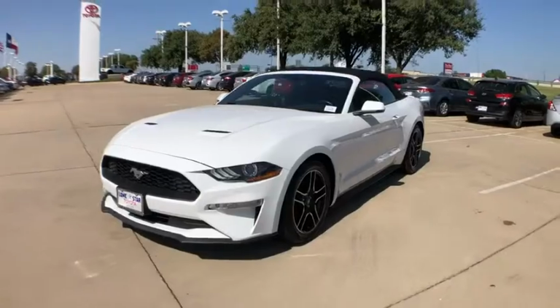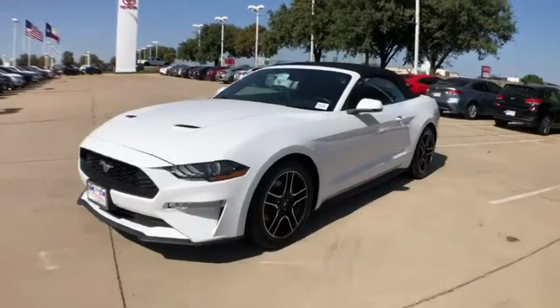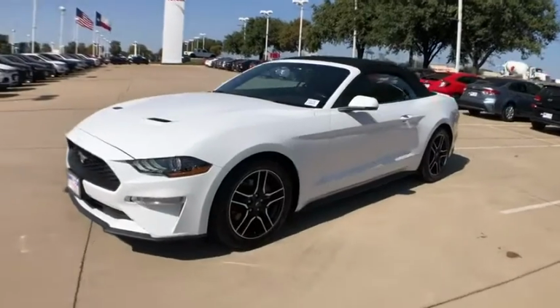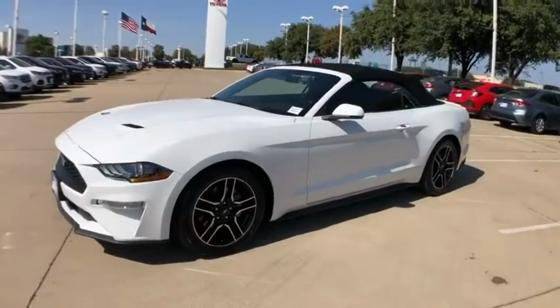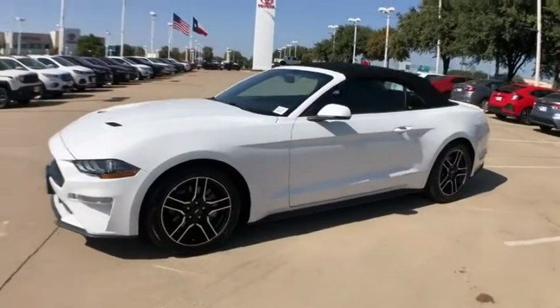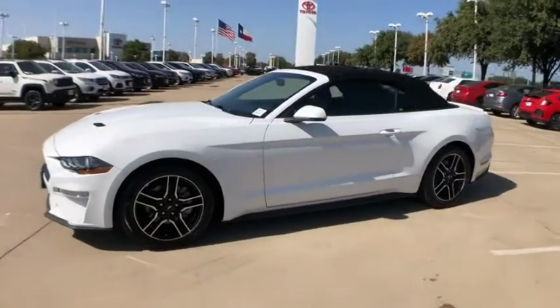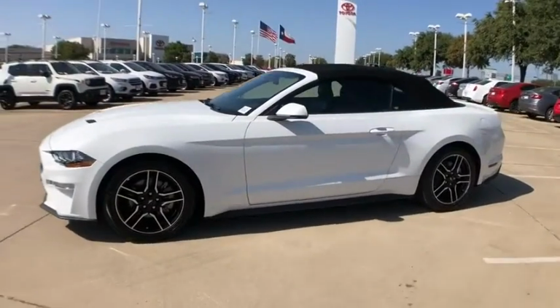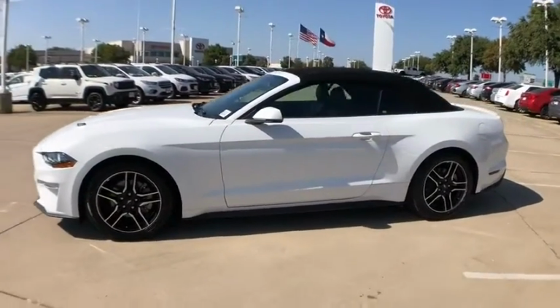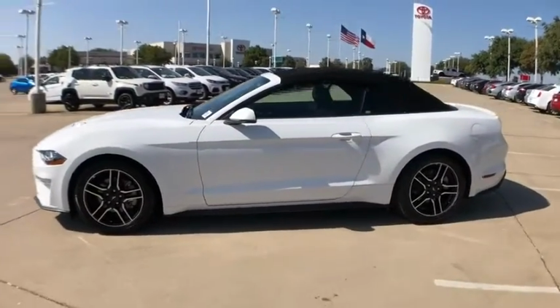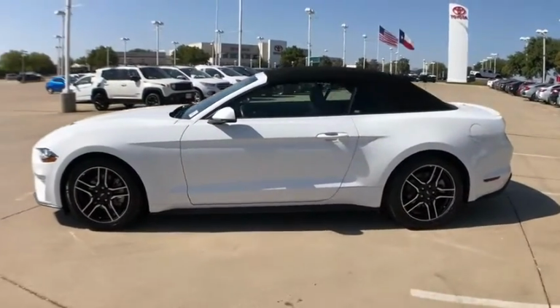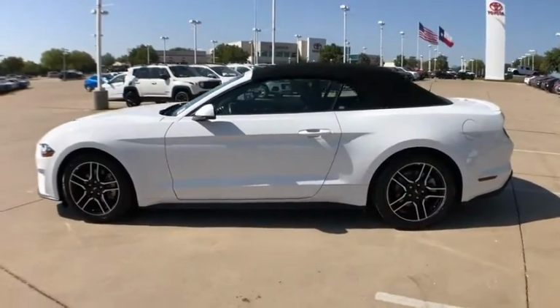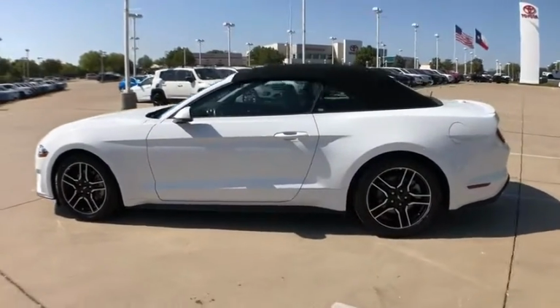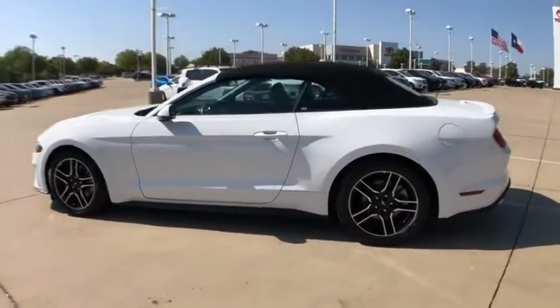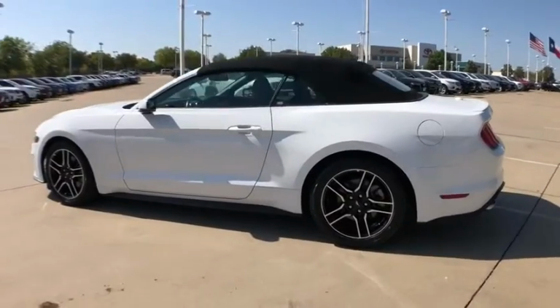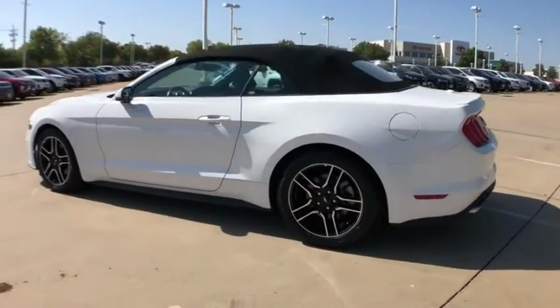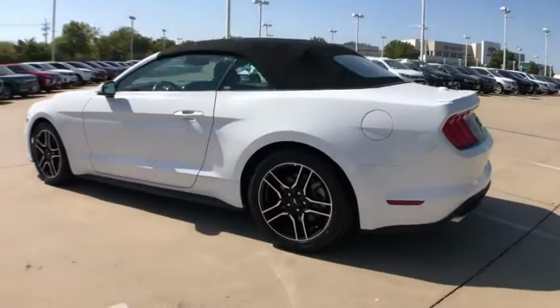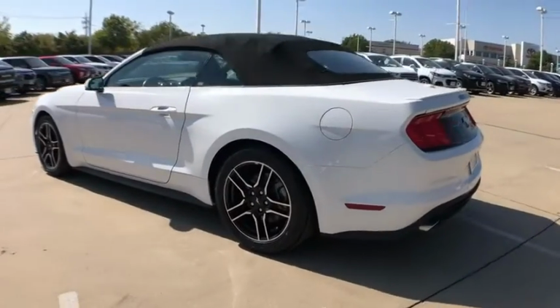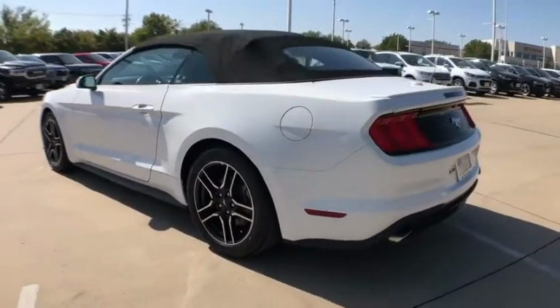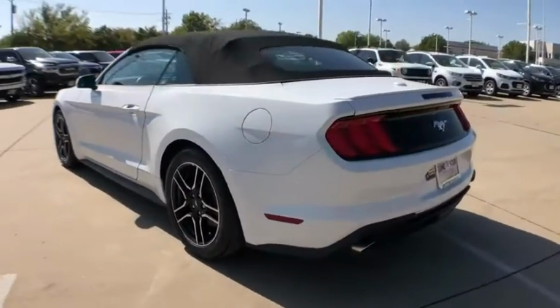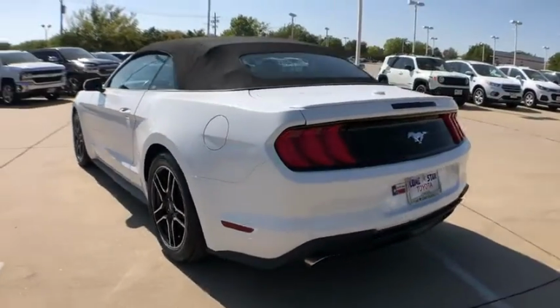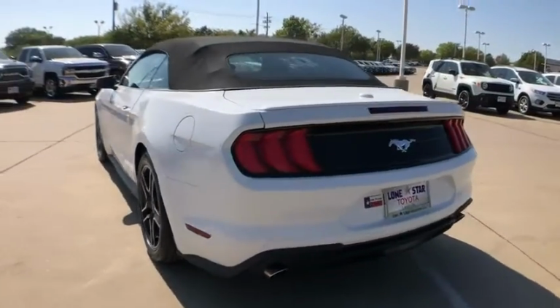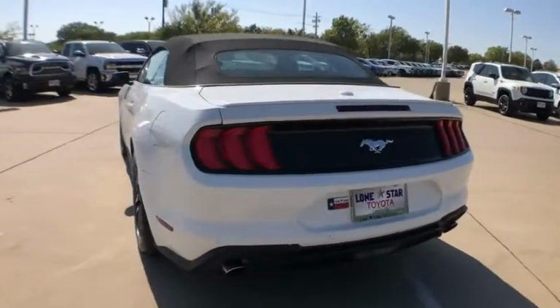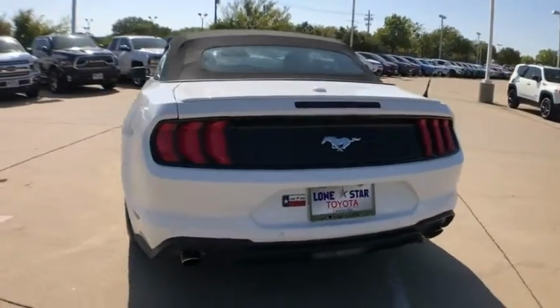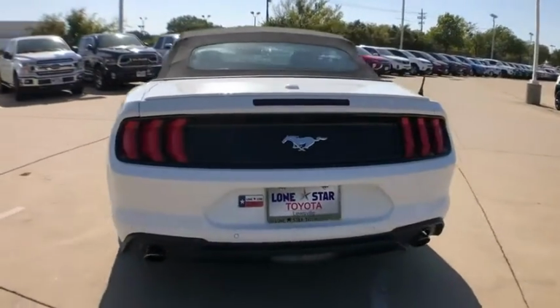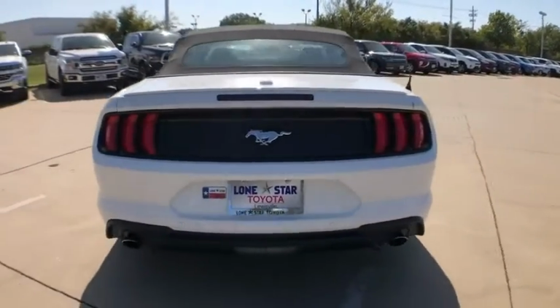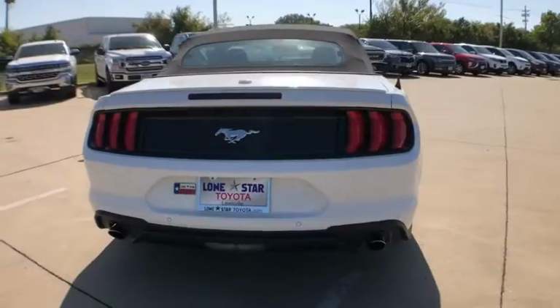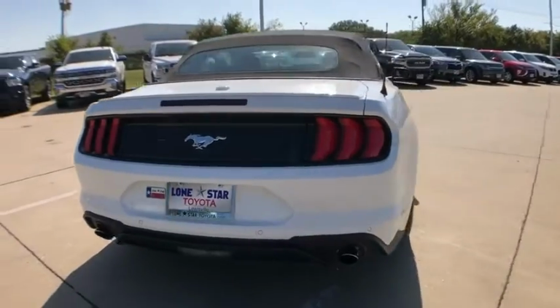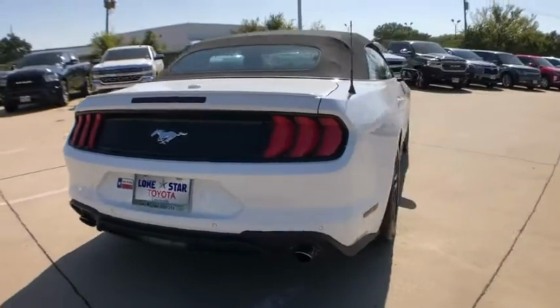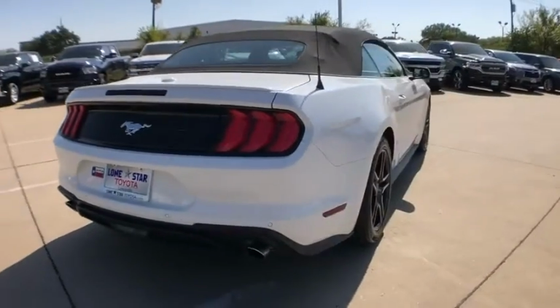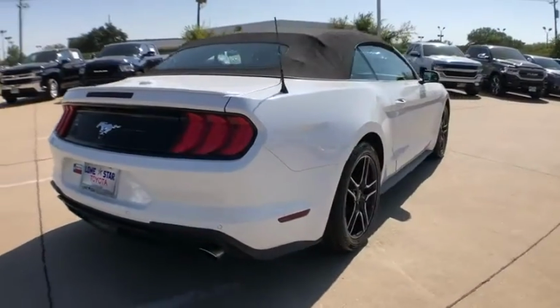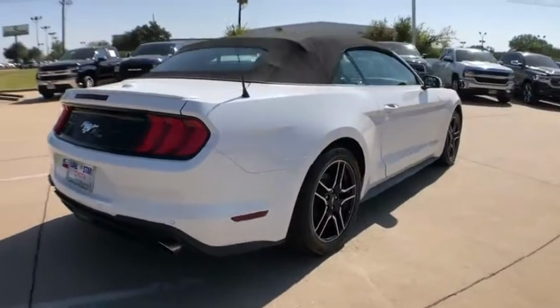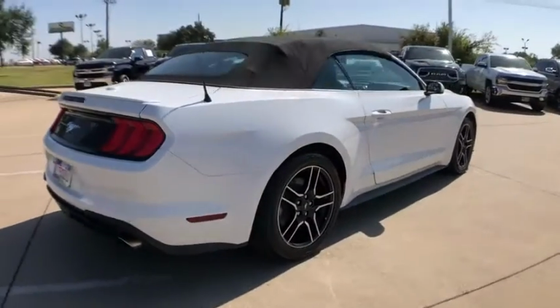We are pleased to show you the 2019 Ford Mustang. The Mustang is race-worthy and ready for the track. This vehicle has less than 35,000 miles. Here are some of this vehicle's great options.